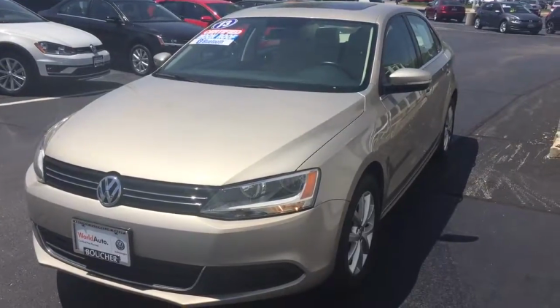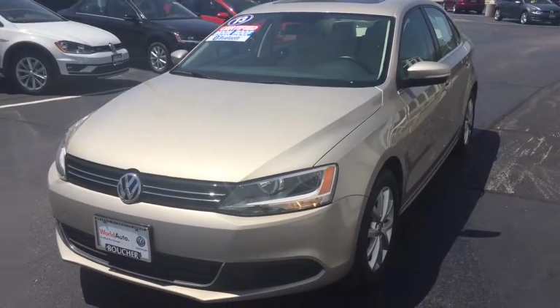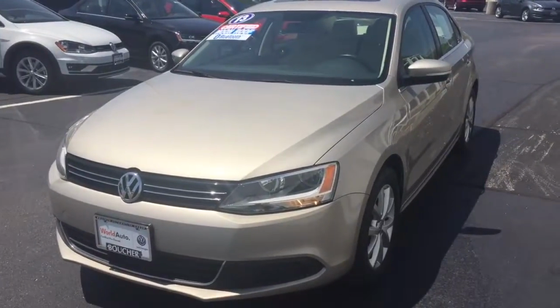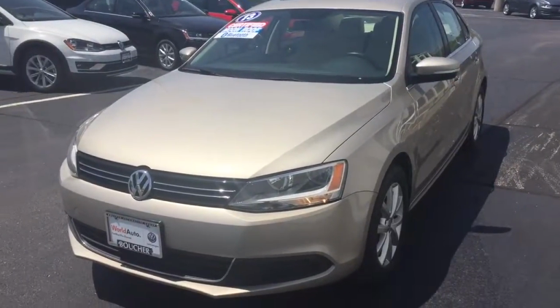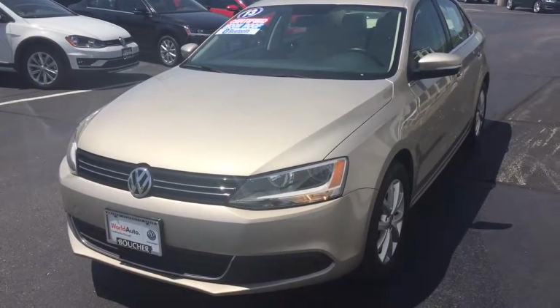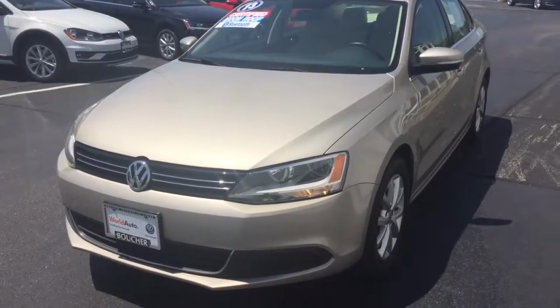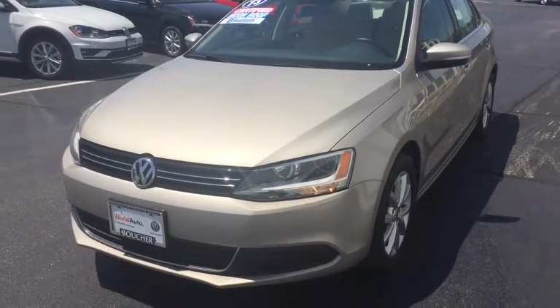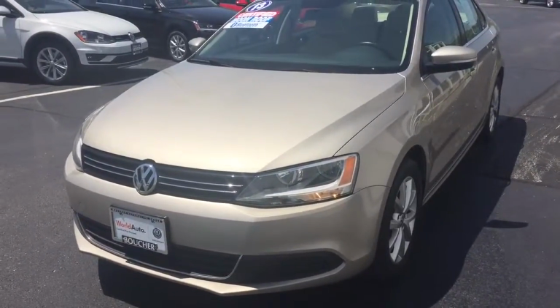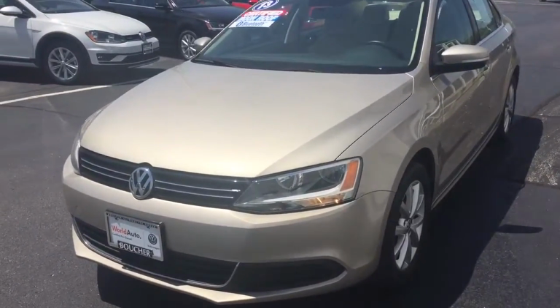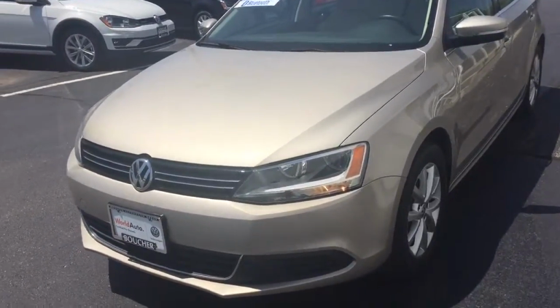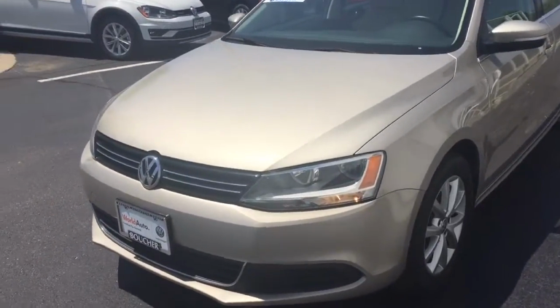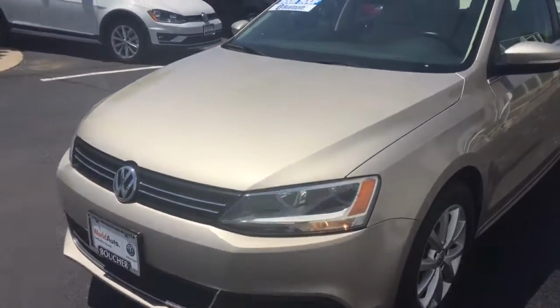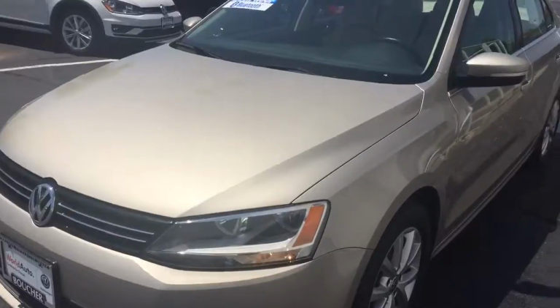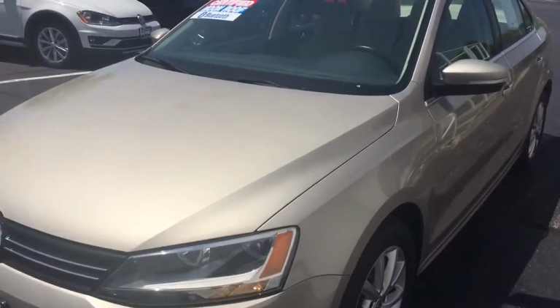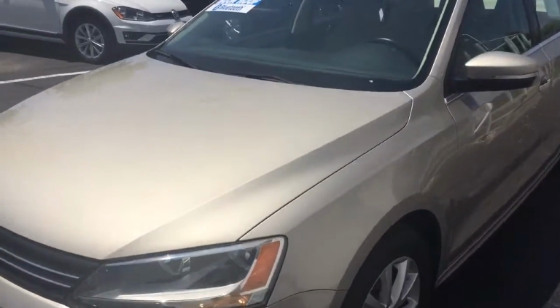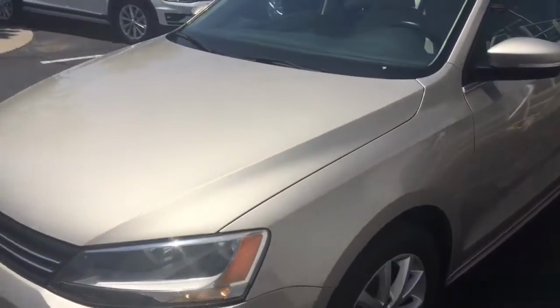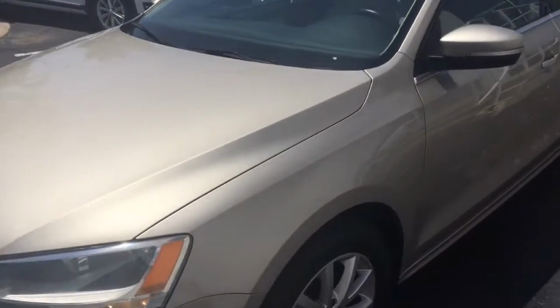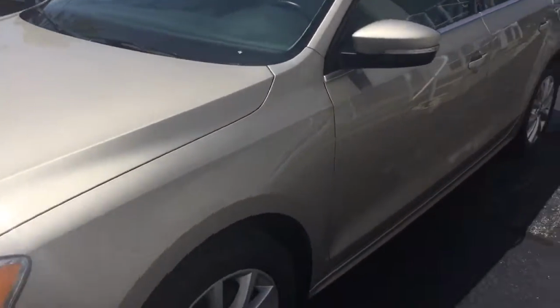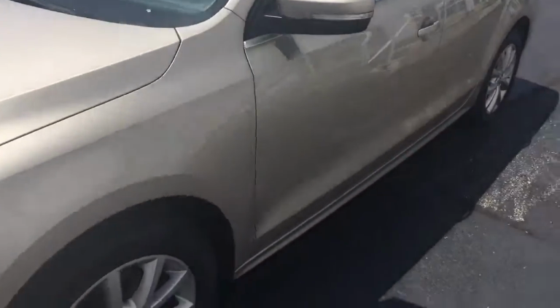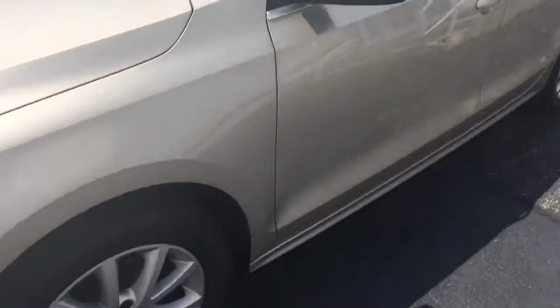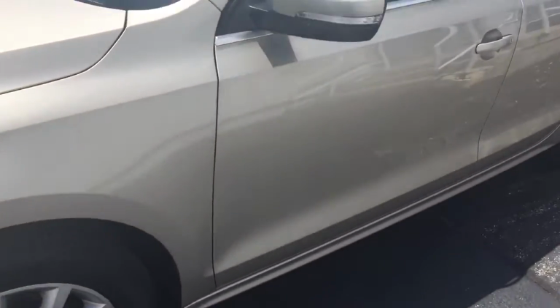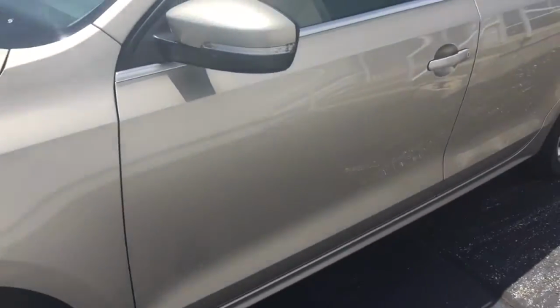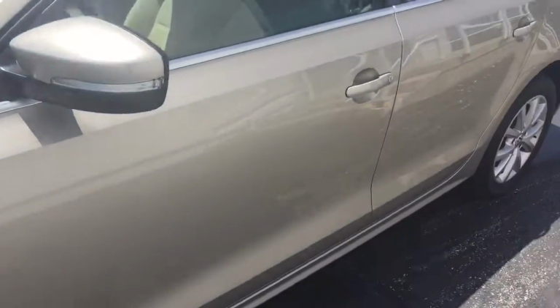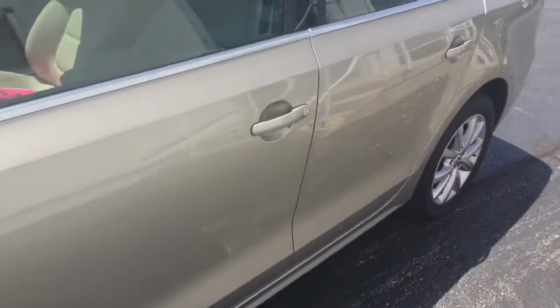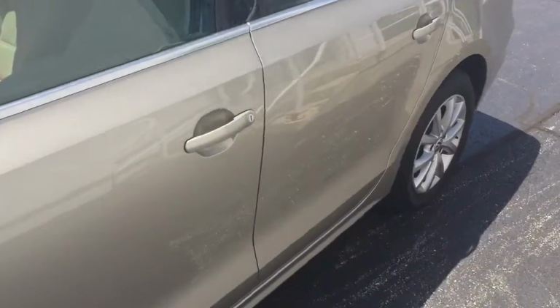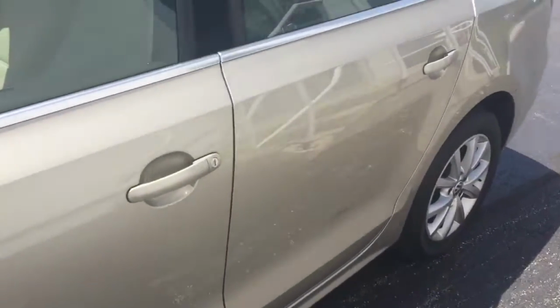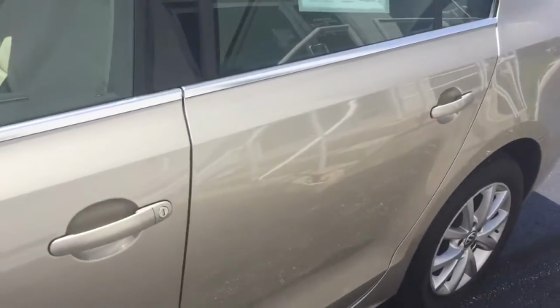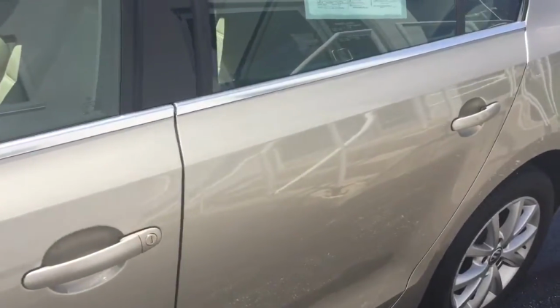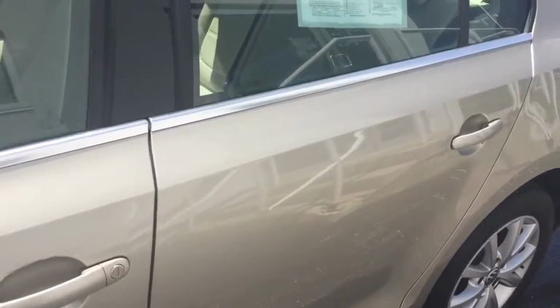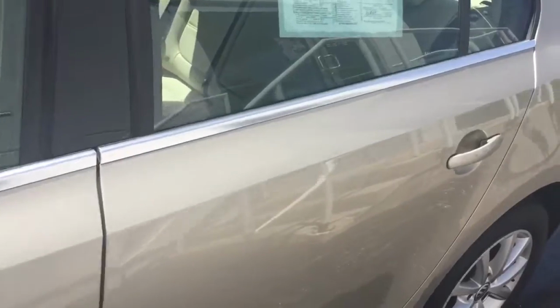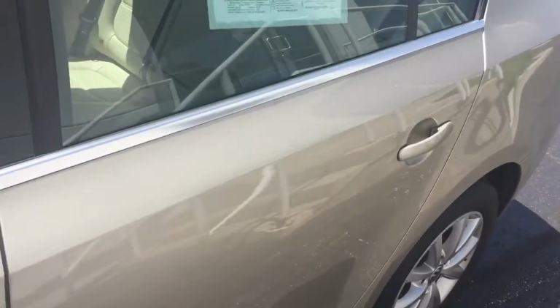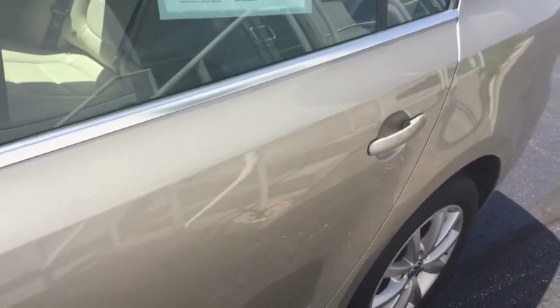Here's our 2013 VW Jetta. This is a nice clean certified vehicle, so it comes with a two year, 24,000 mile warranty.